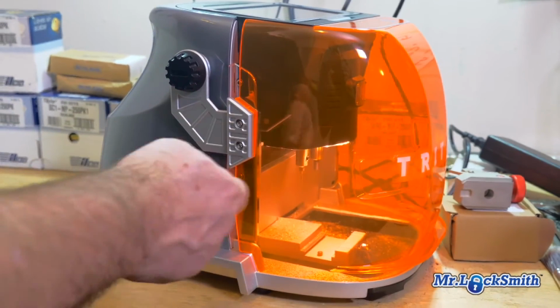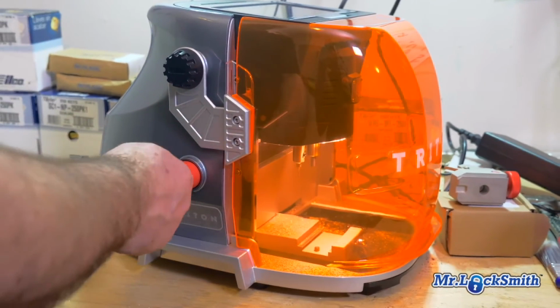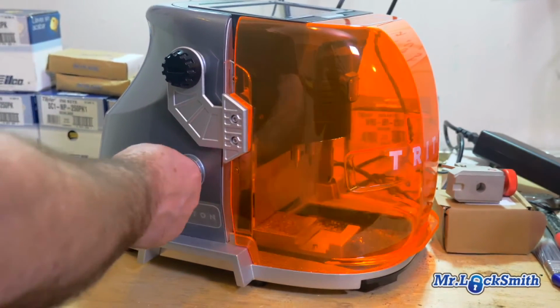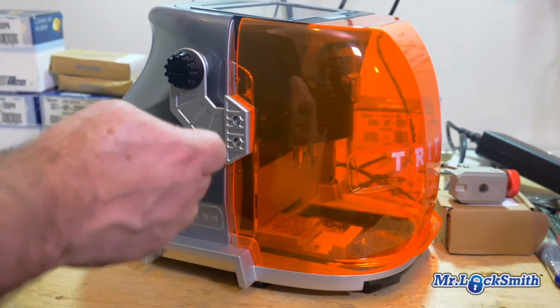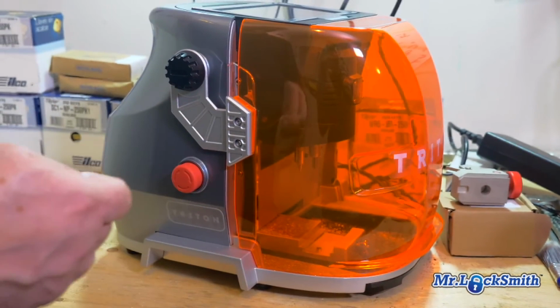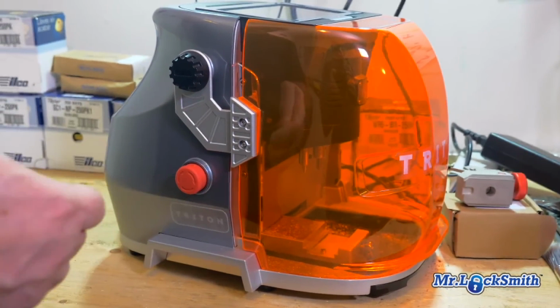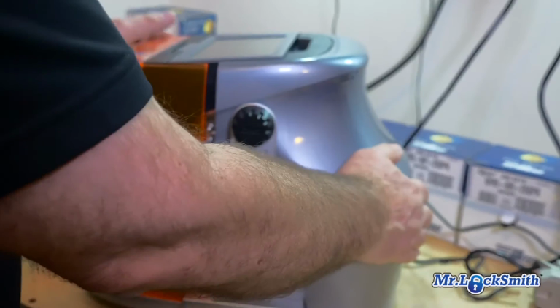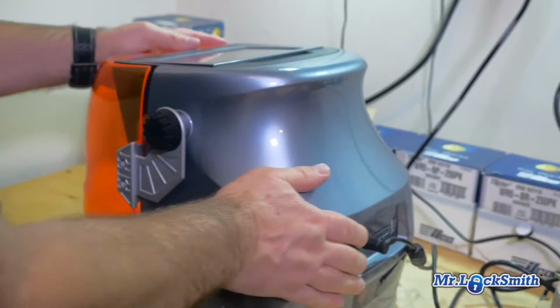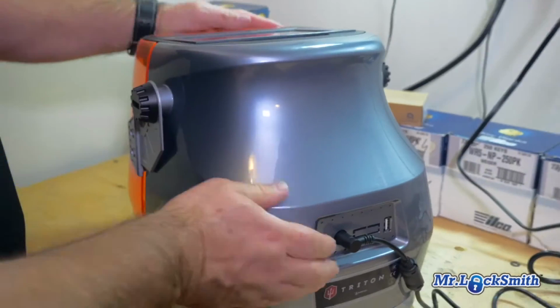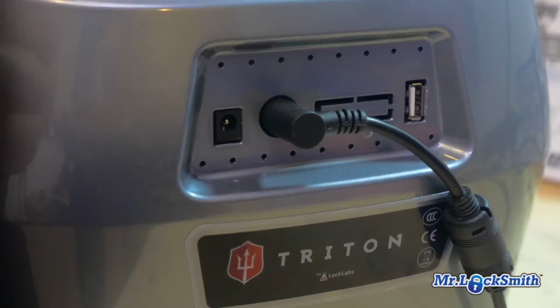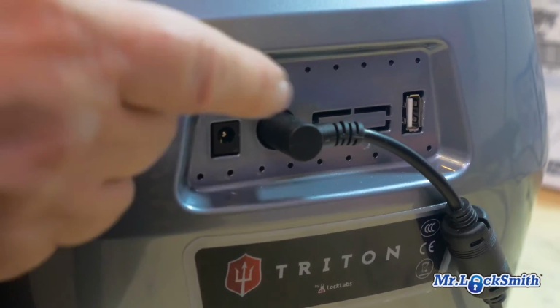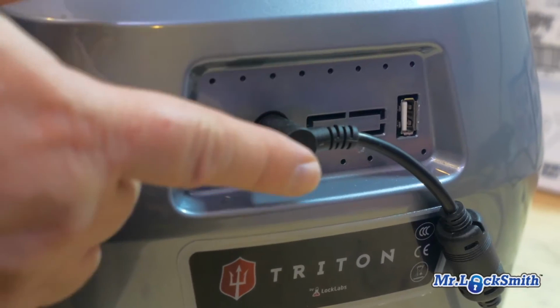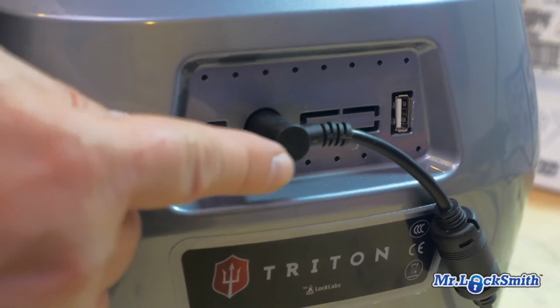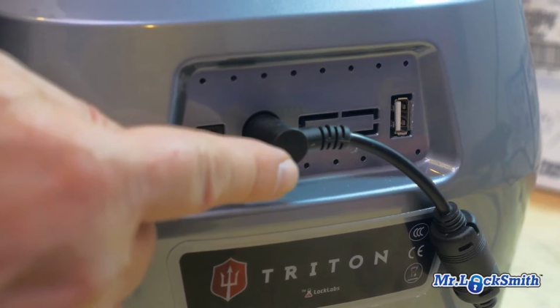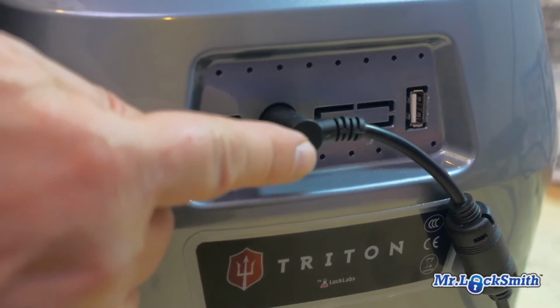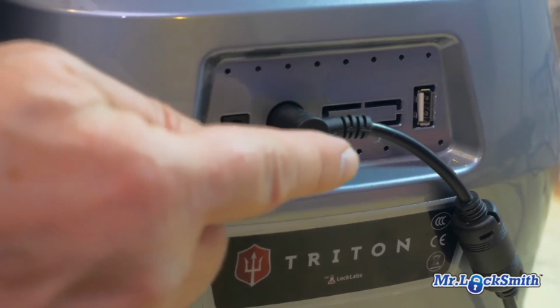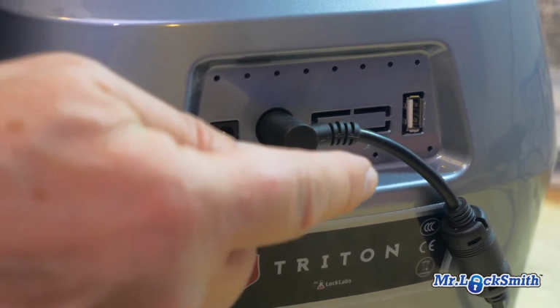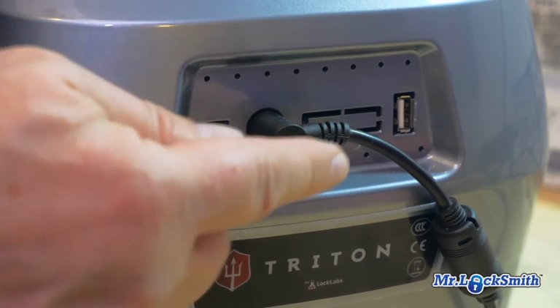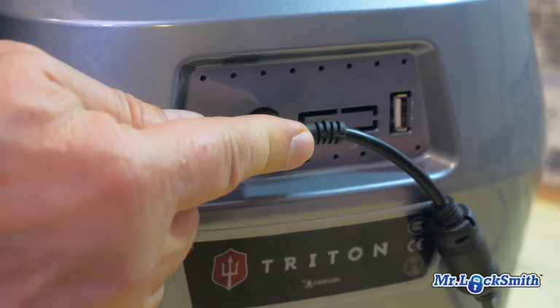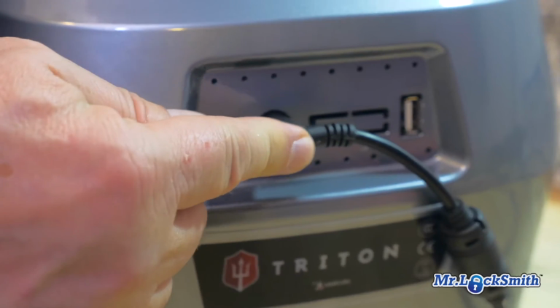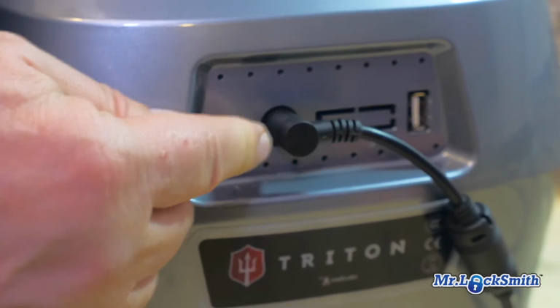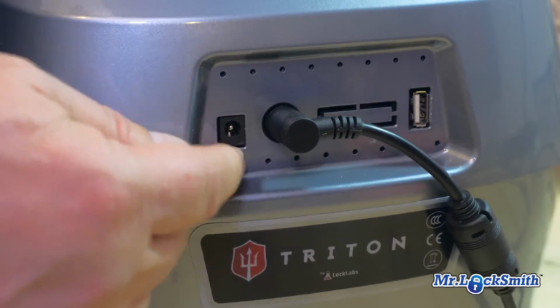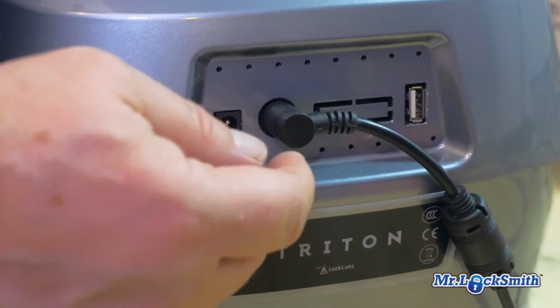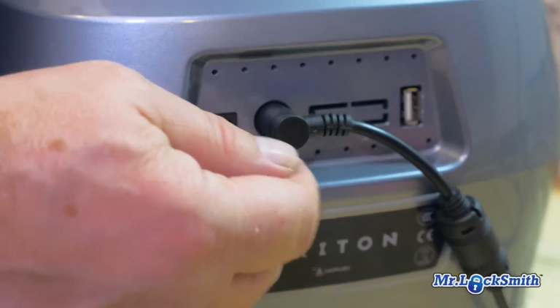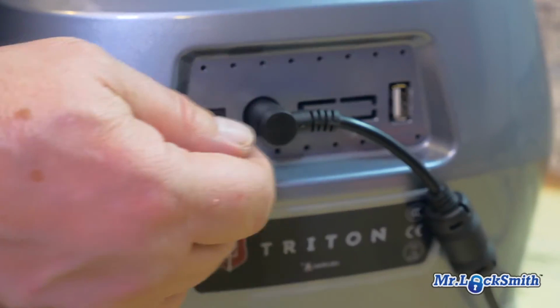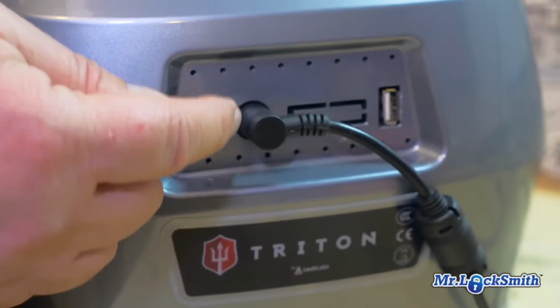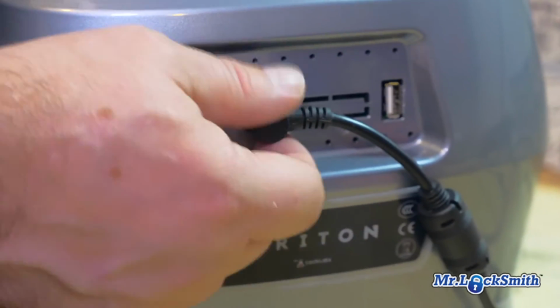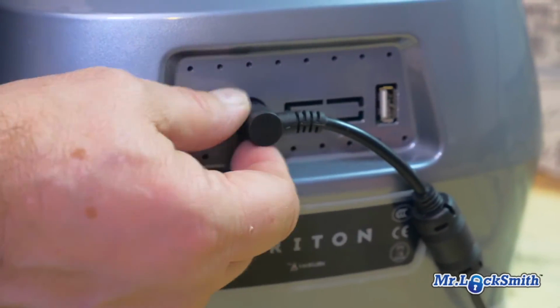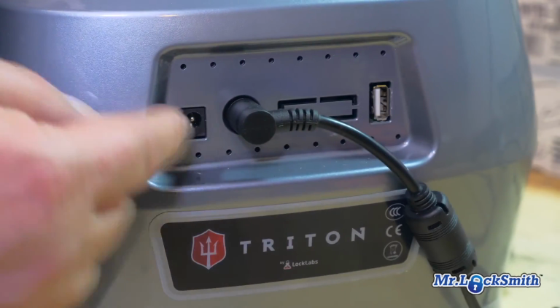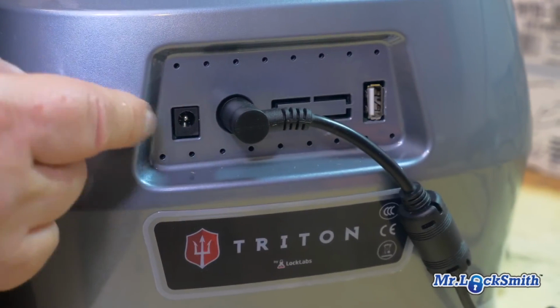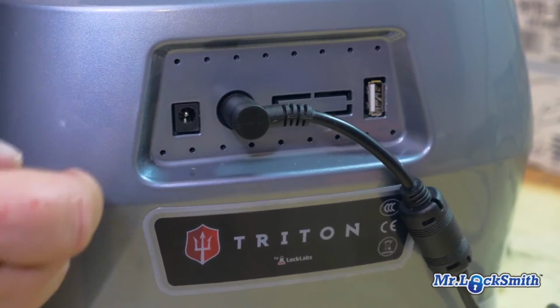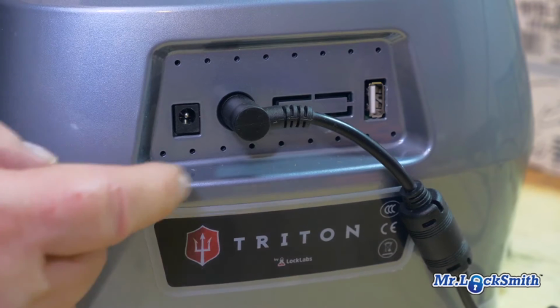To turn it off quickly — make a mistake, boom. On the back here, the other error I did is this can actually go in a couple different ways. They say it can't, but if anybody can screw things up, it's me.